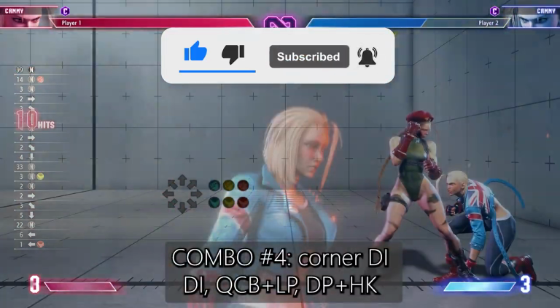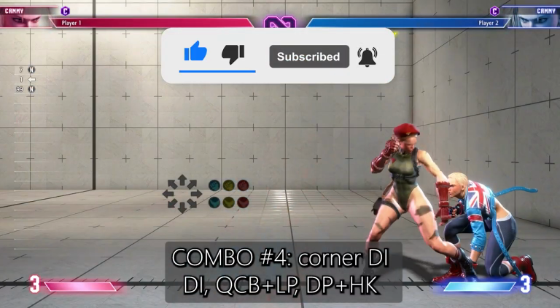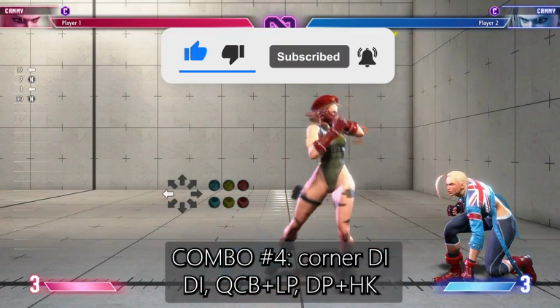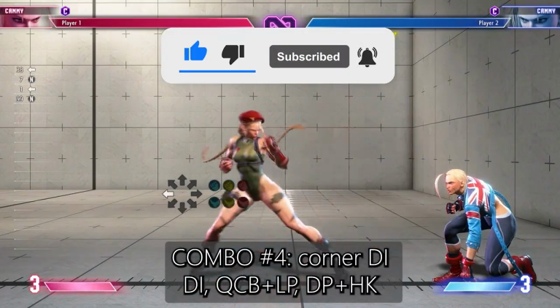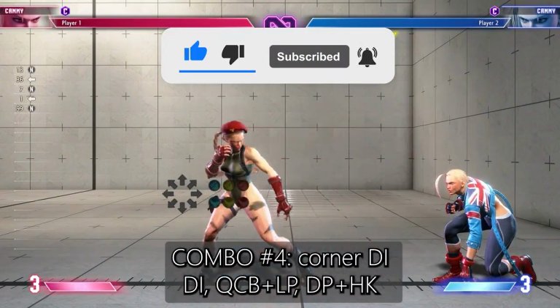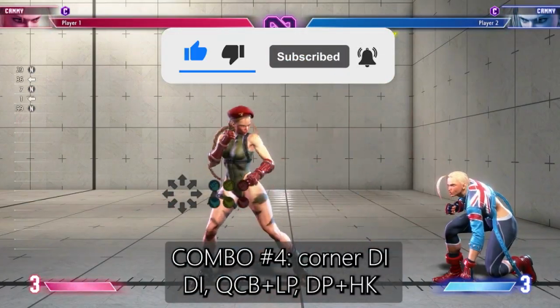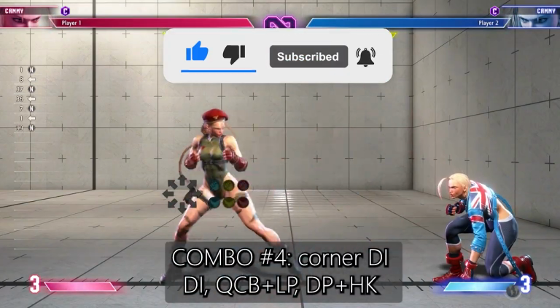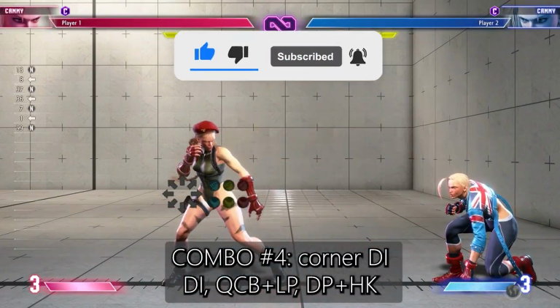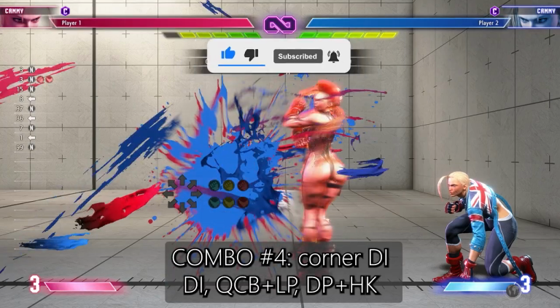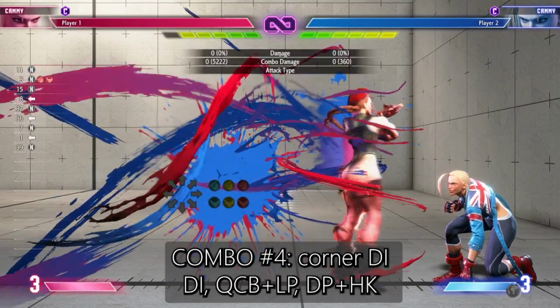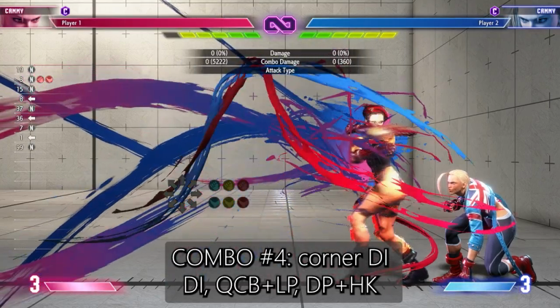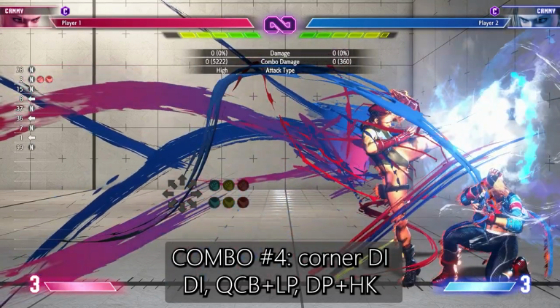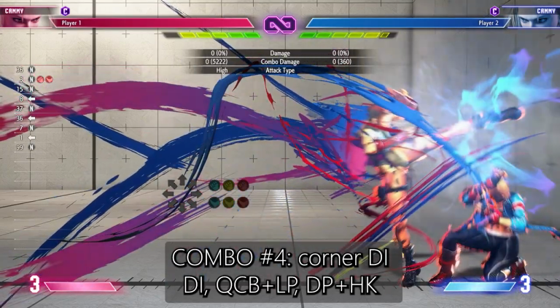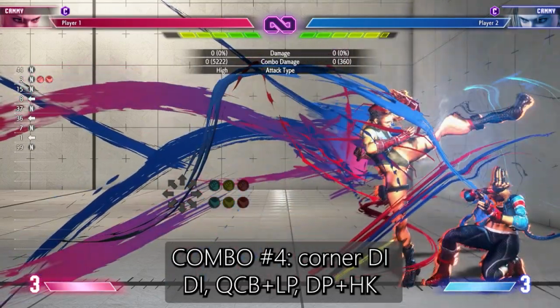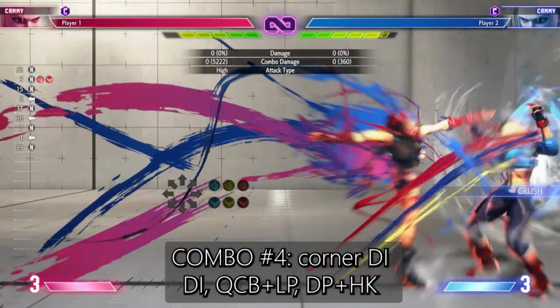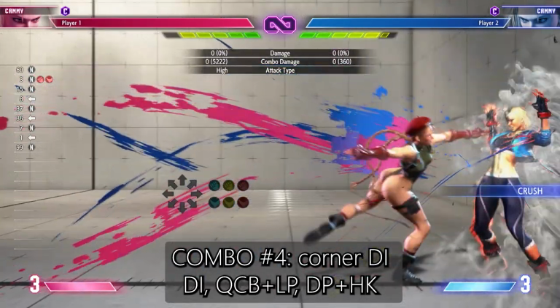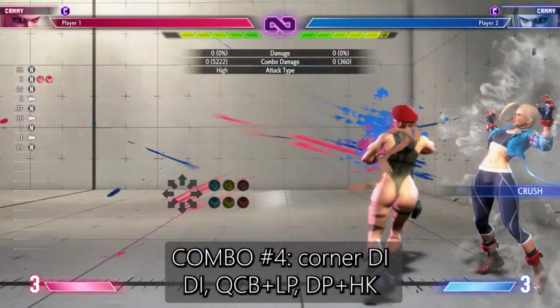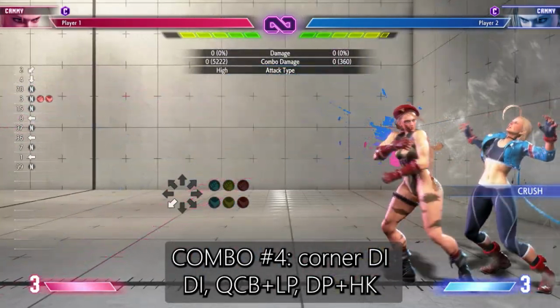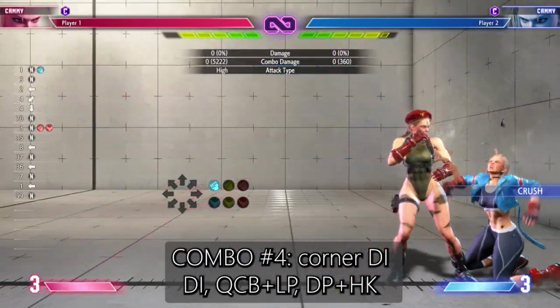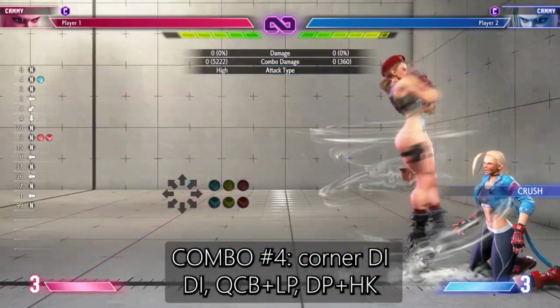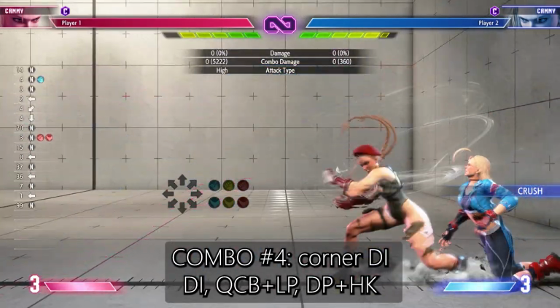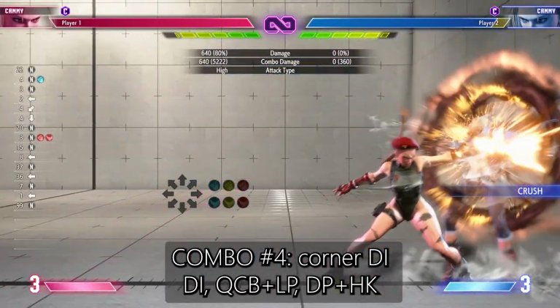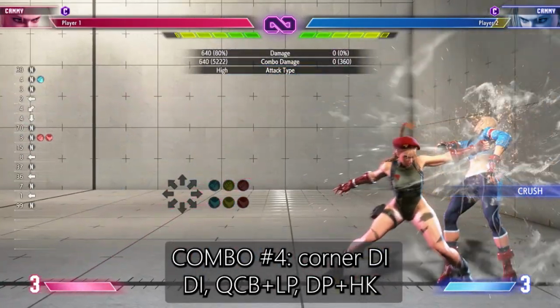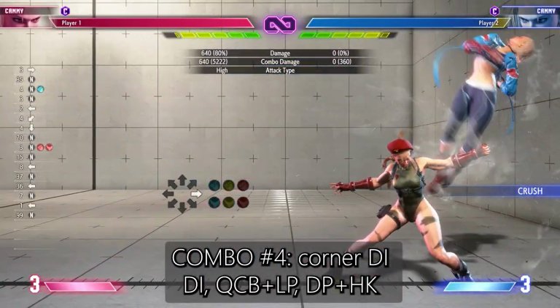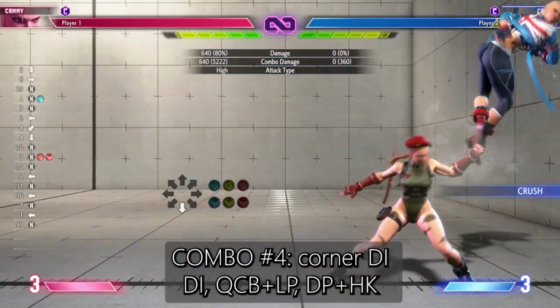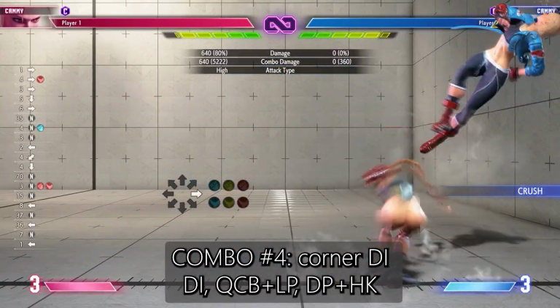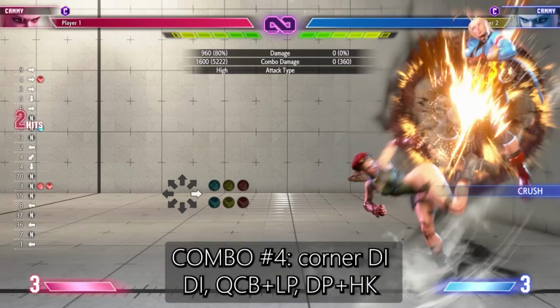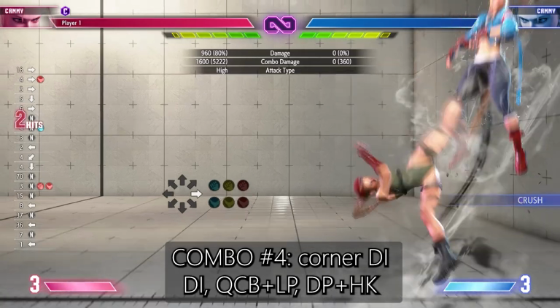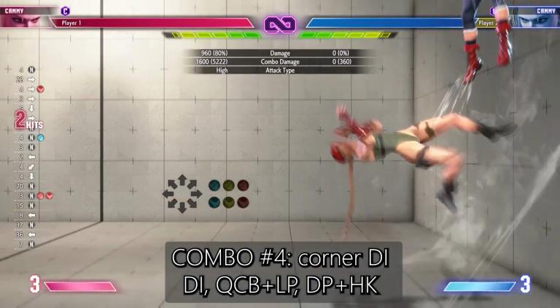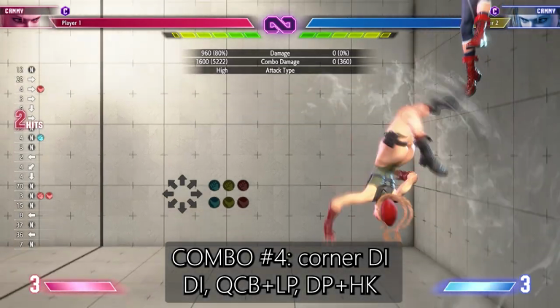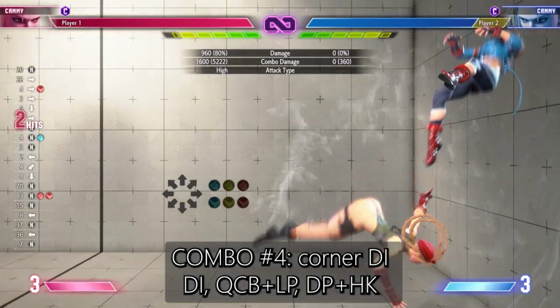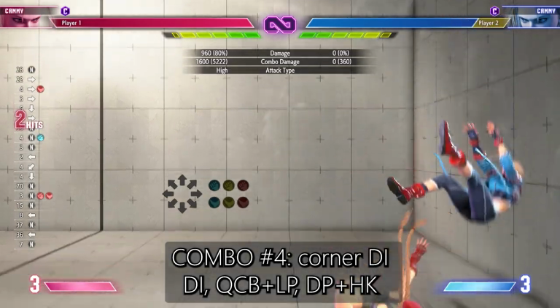Combo number four — your drive impact corner combo. This combo has good damage and good knockdown advantage so you can set up your strike throw shimmy pressure afterwards.